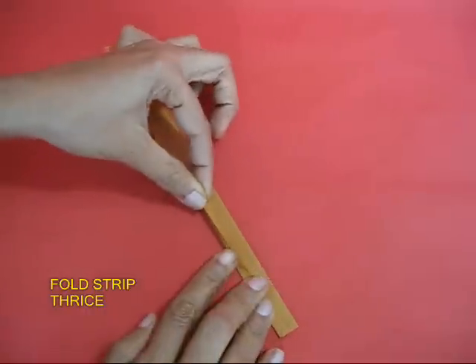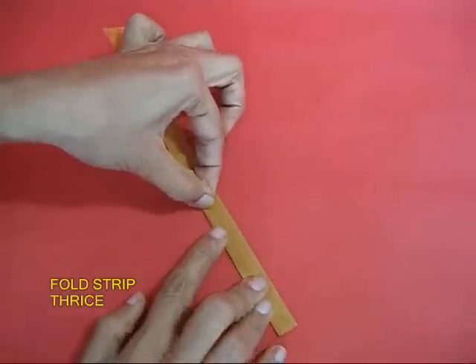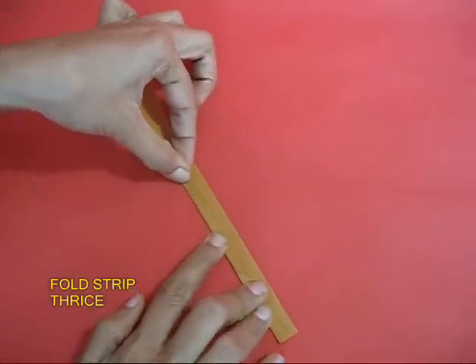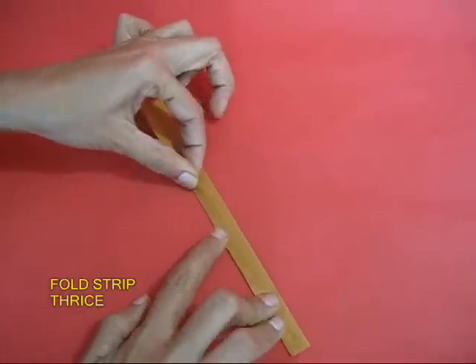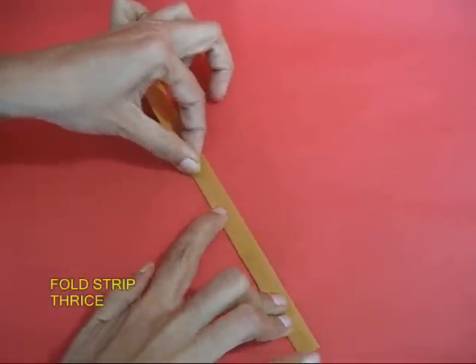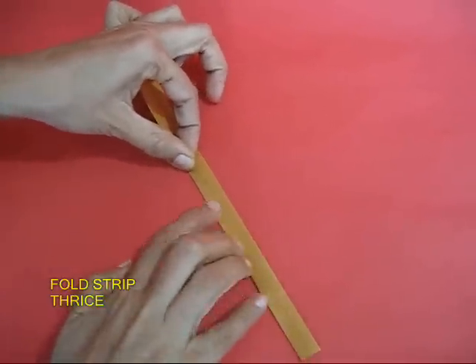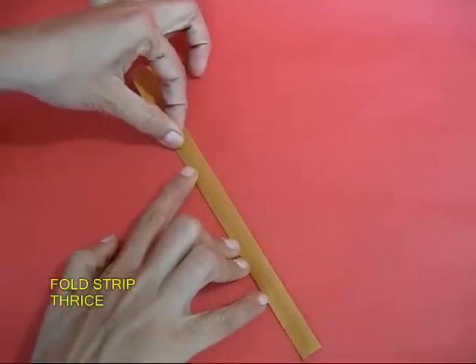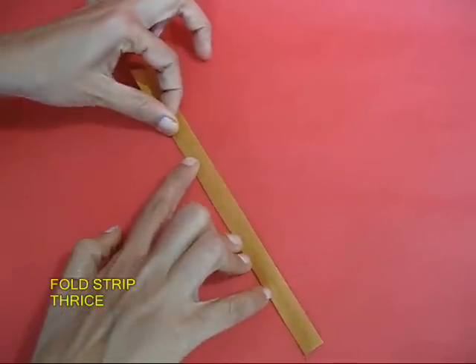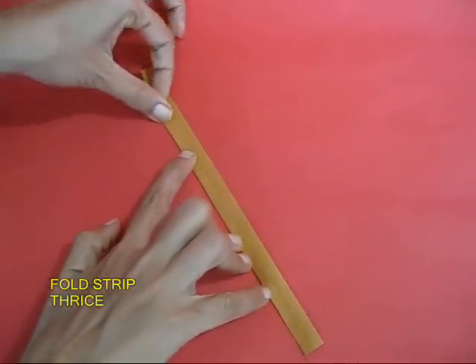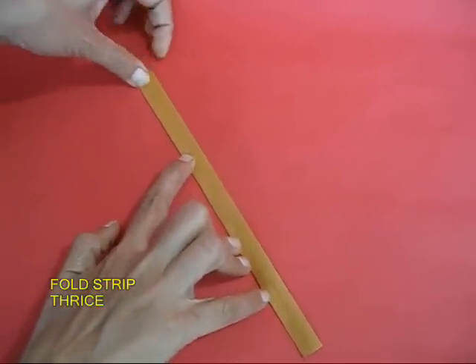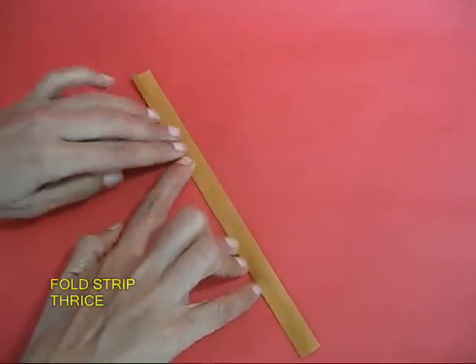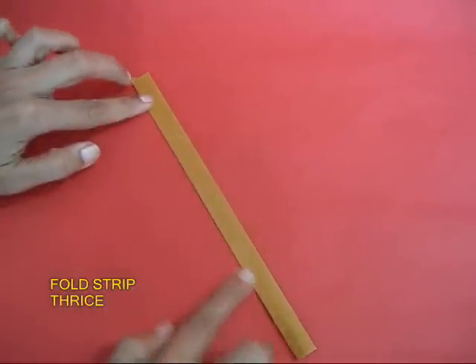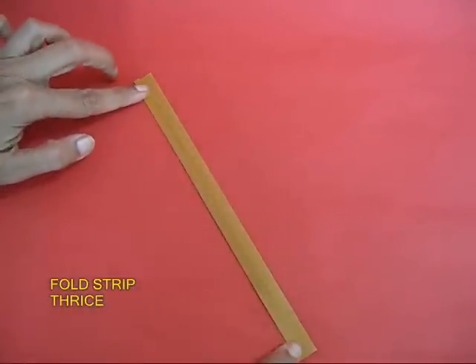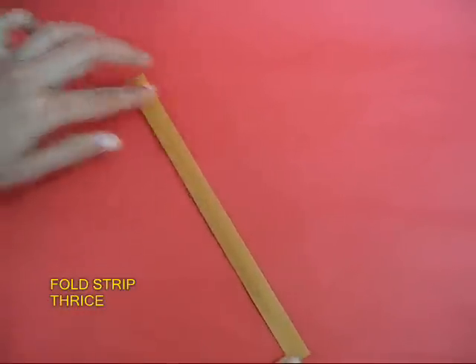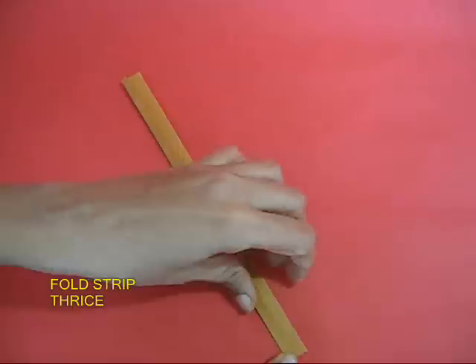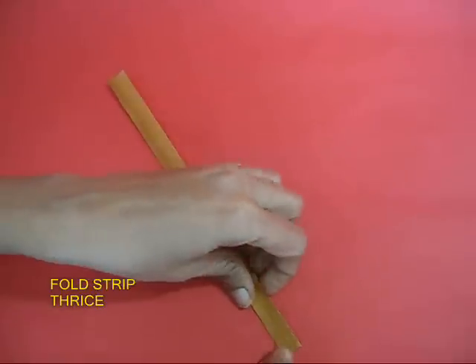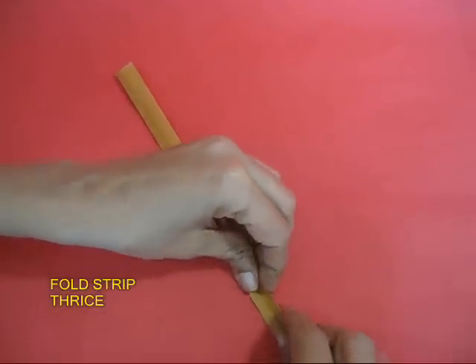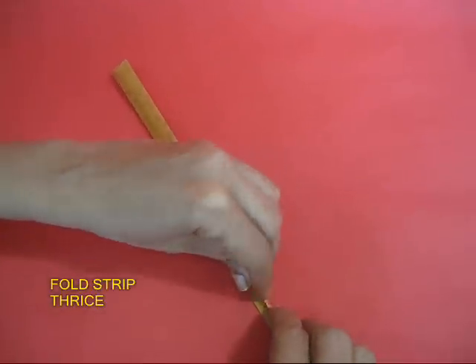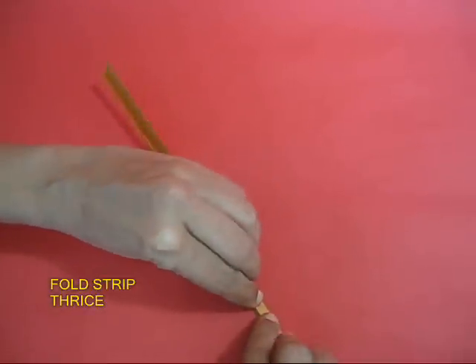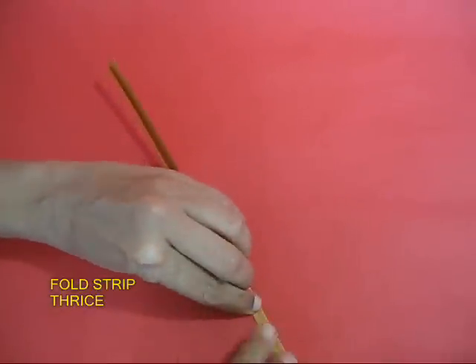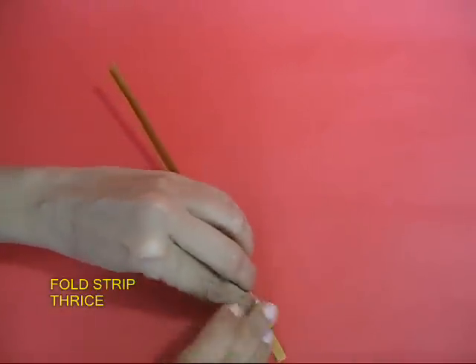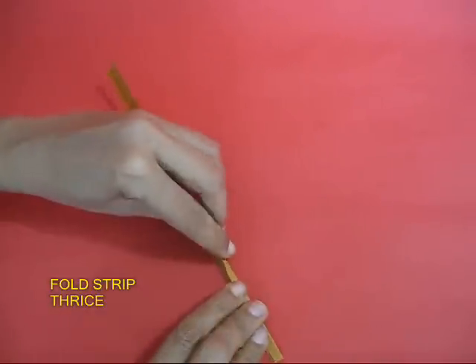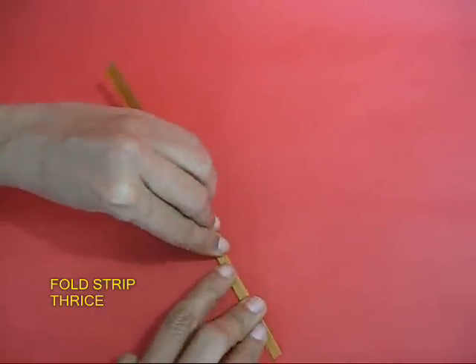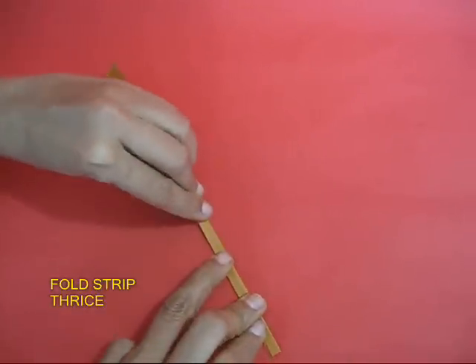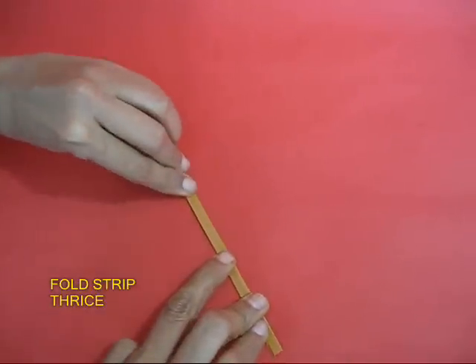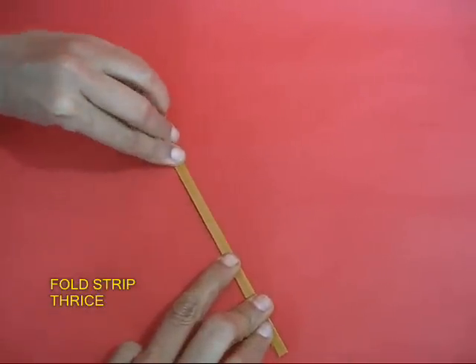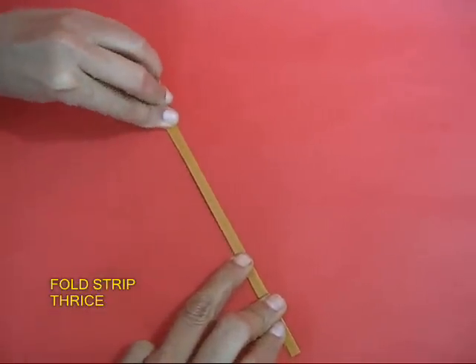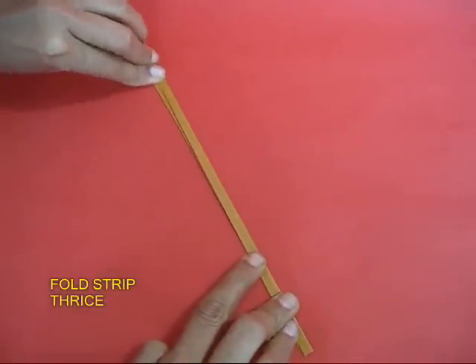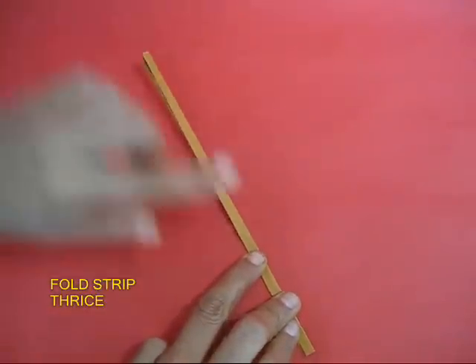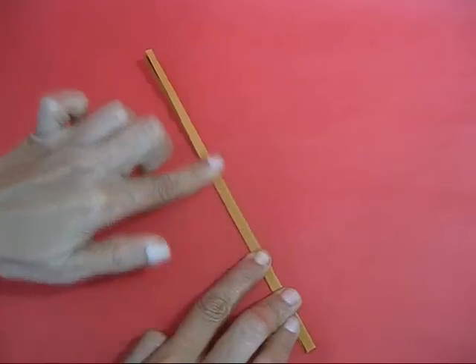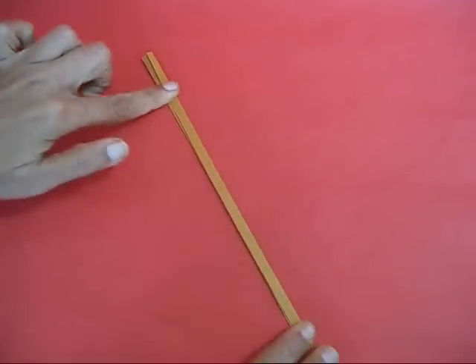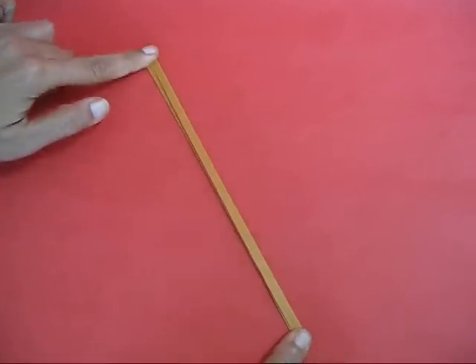Take a strip of paper and fold it twice so that the final thickness and width is just about half a centimeter. Folding the strip will also make it slightly stiff.